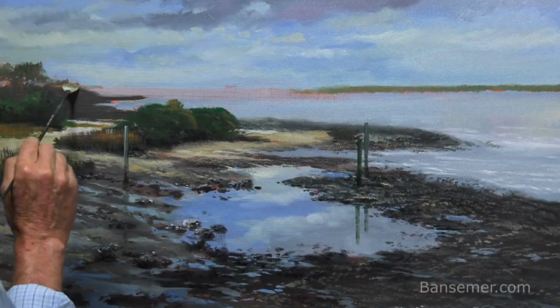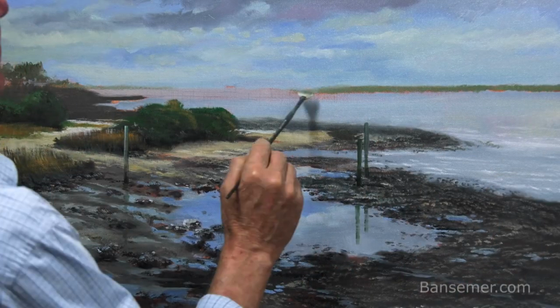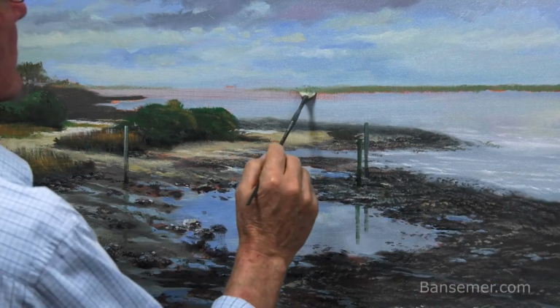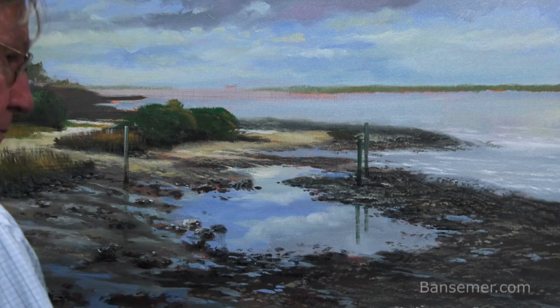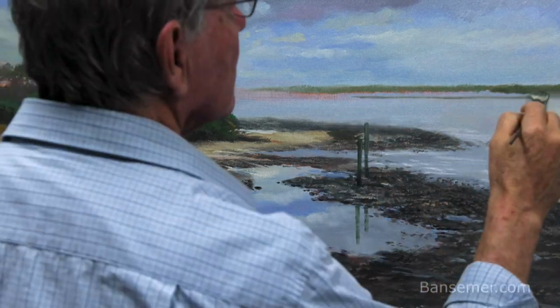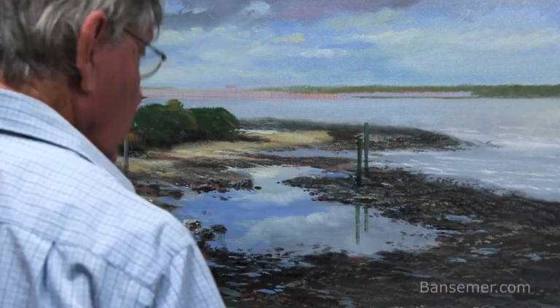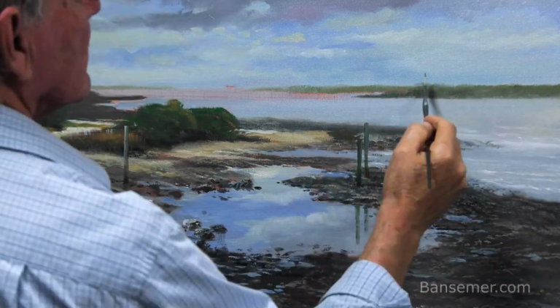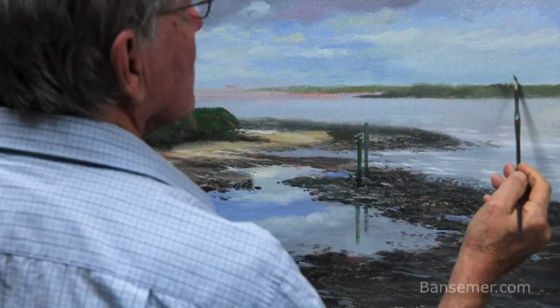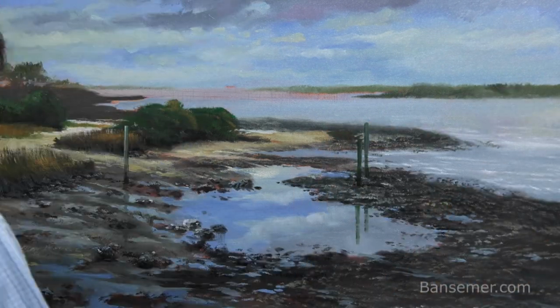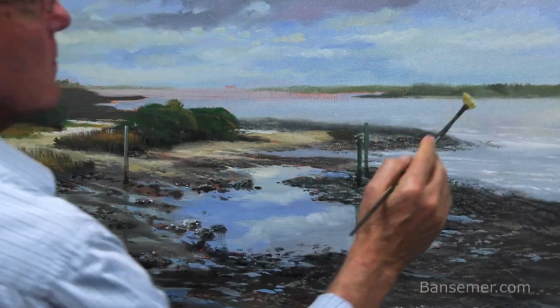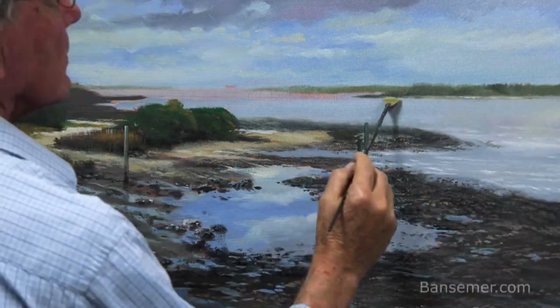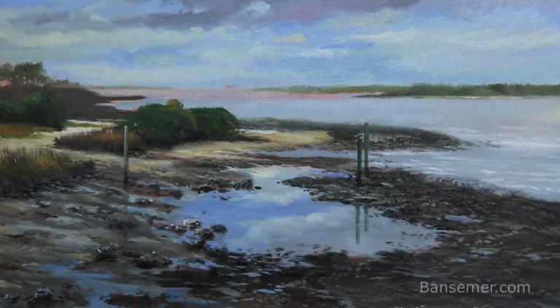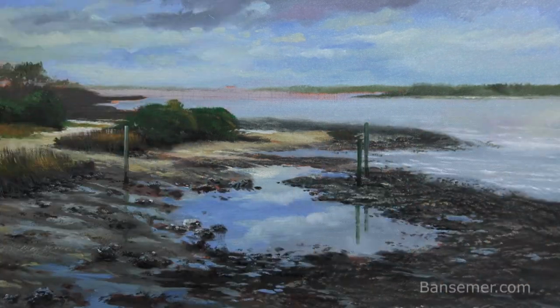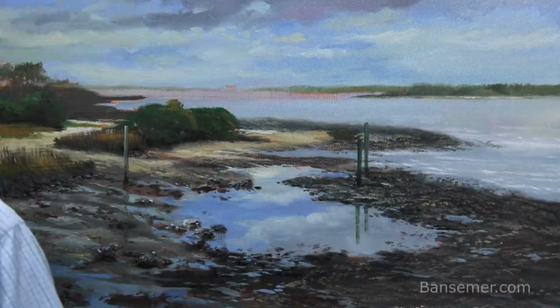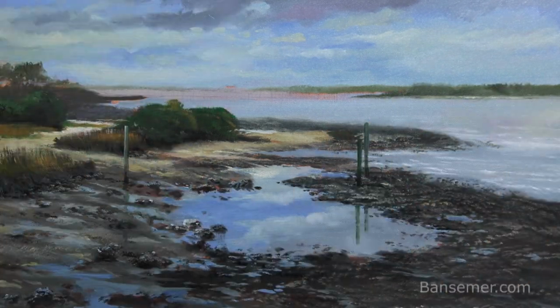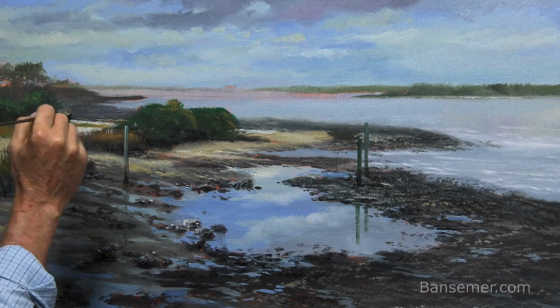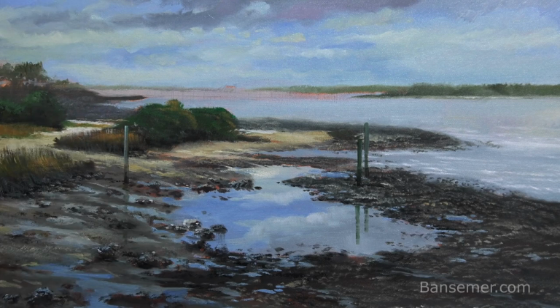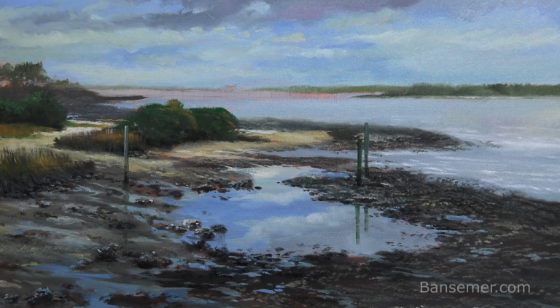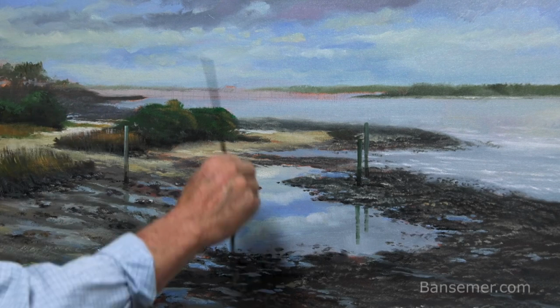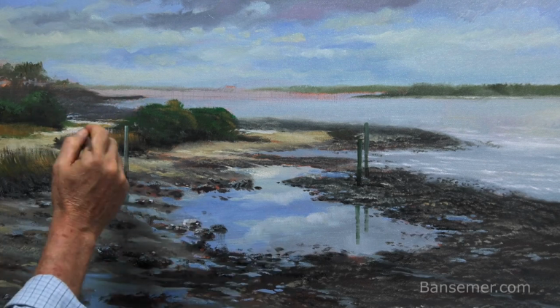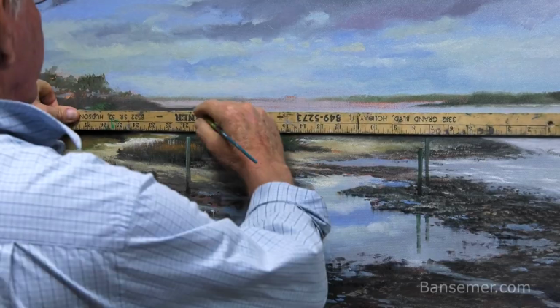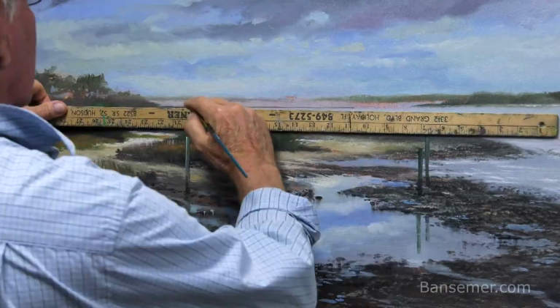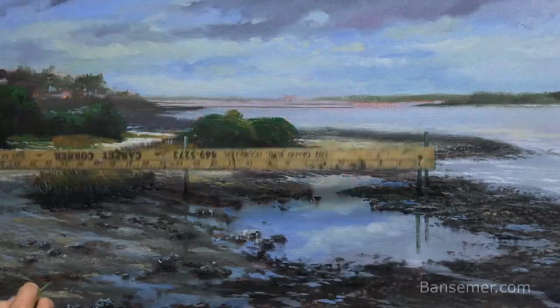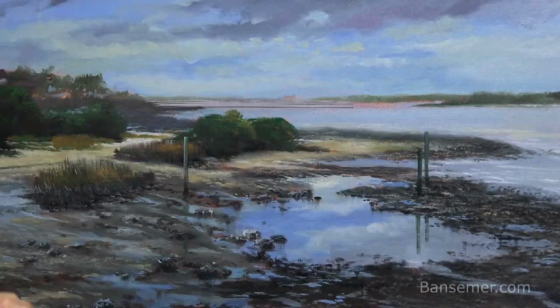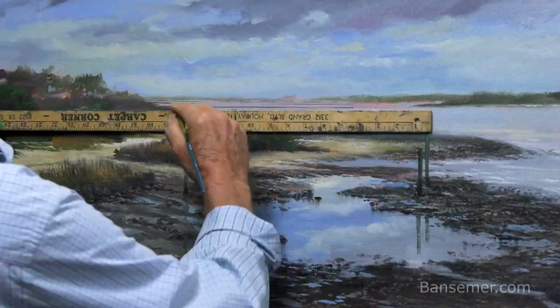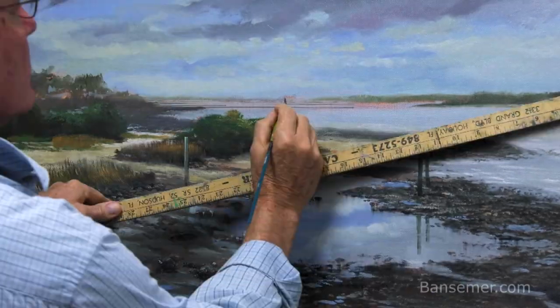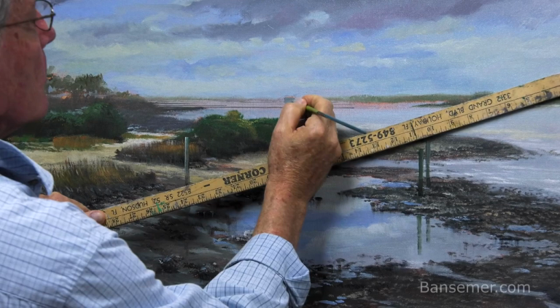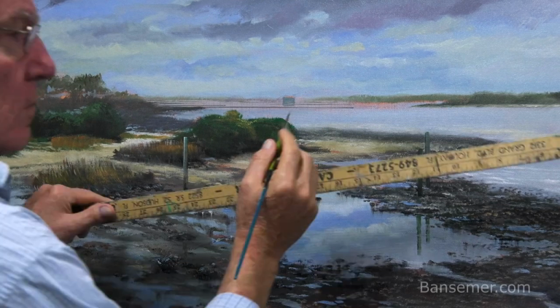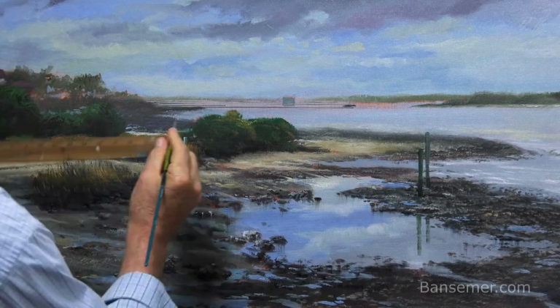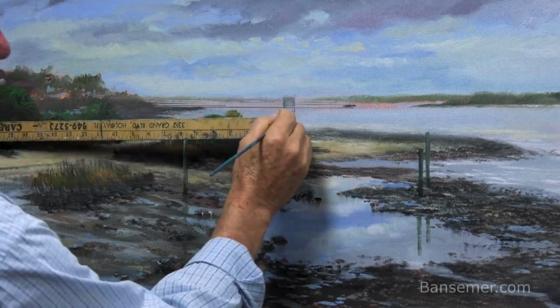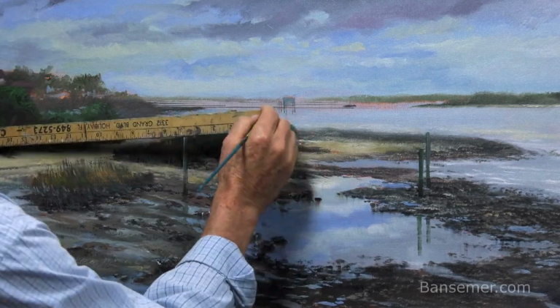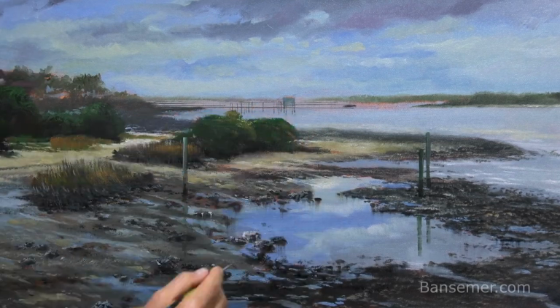Back here in the distance I keep things soft, however there's quite a bit of detail in those areas. There are a number of other piers jutting out into the water.